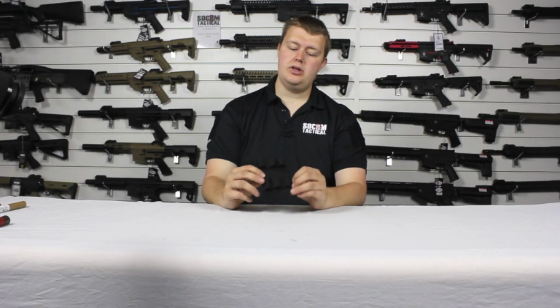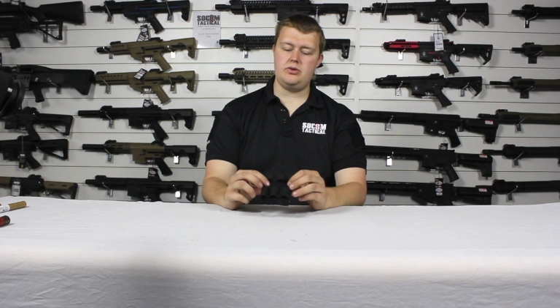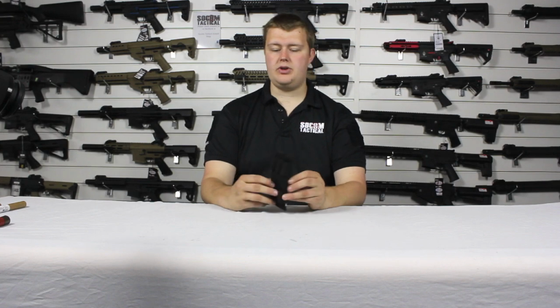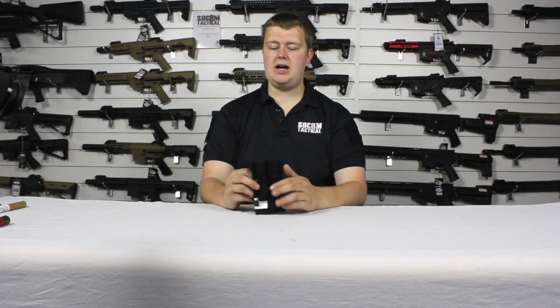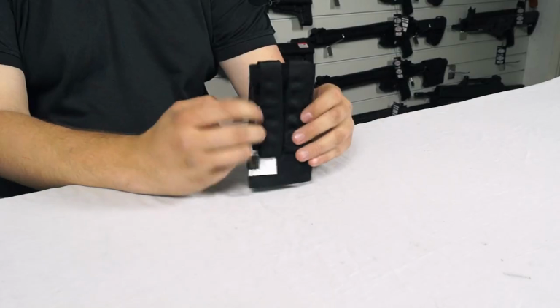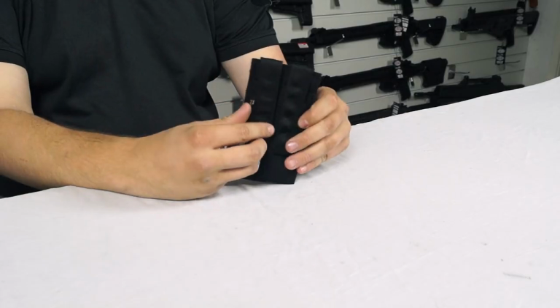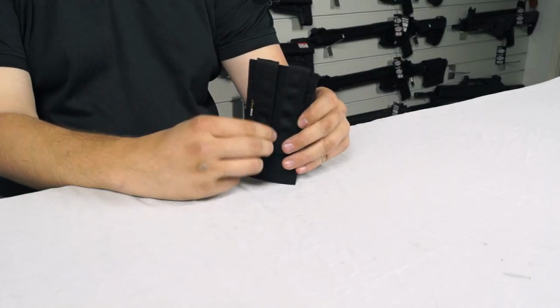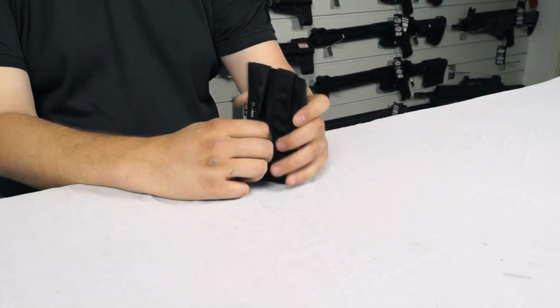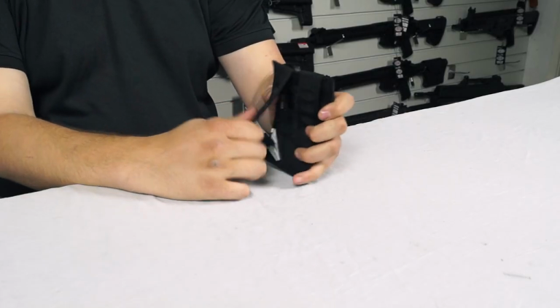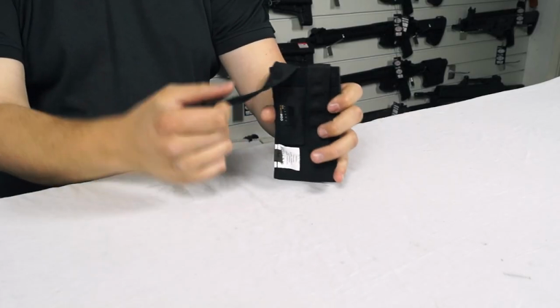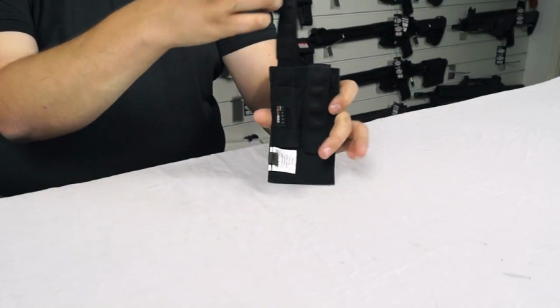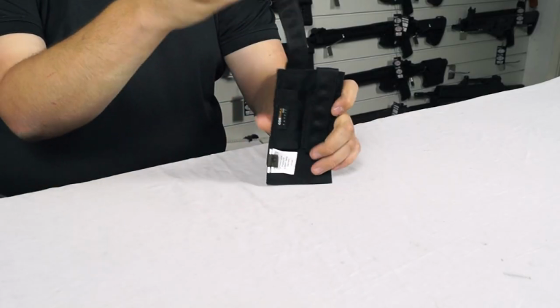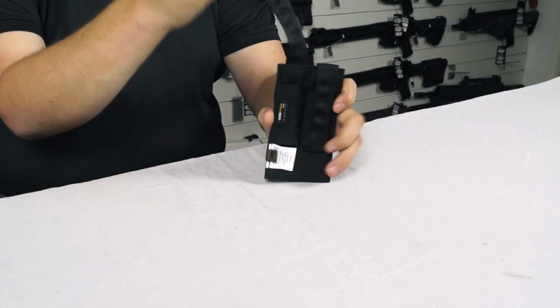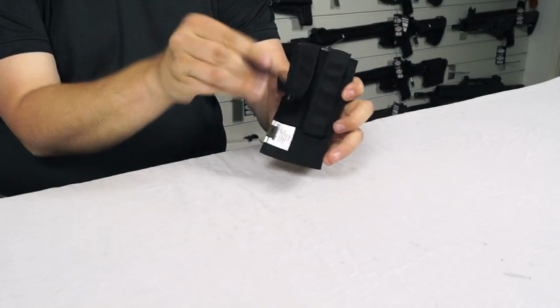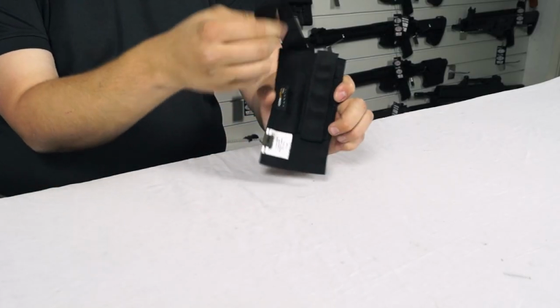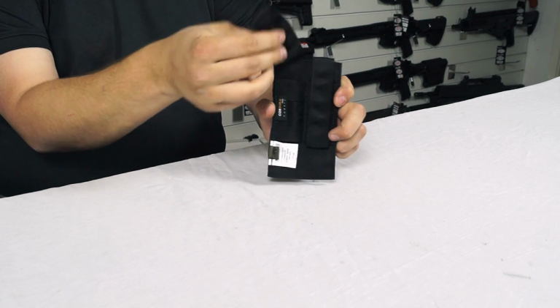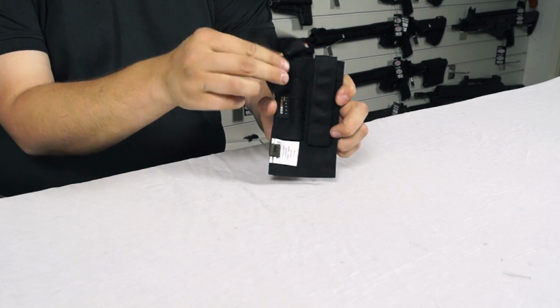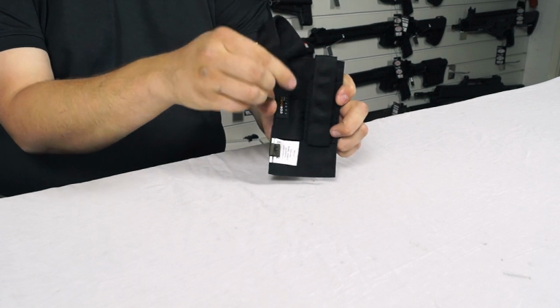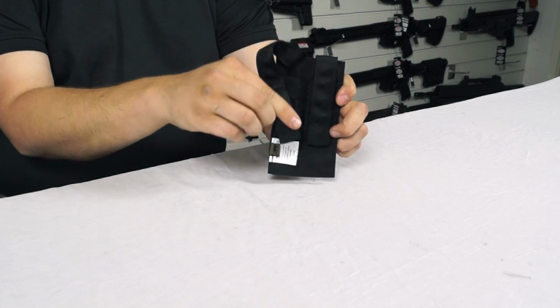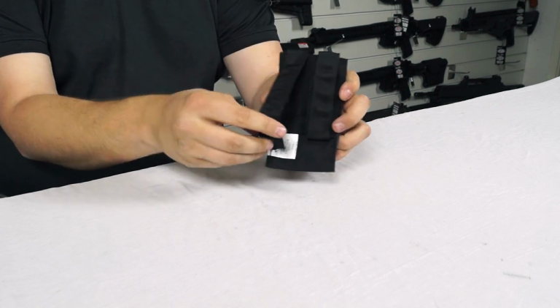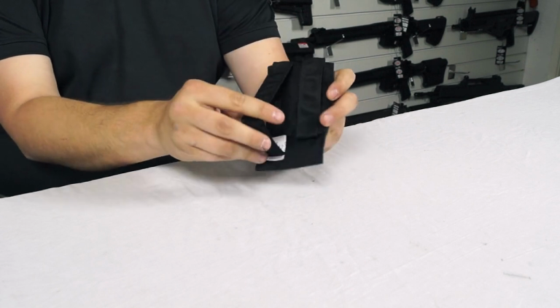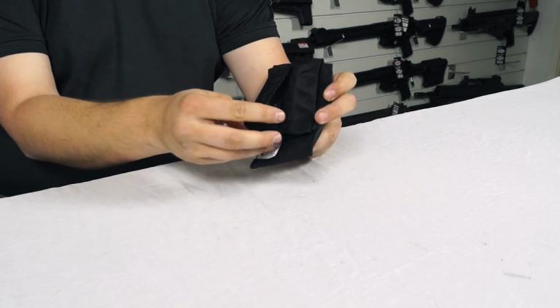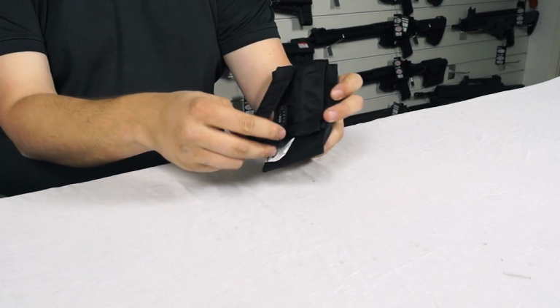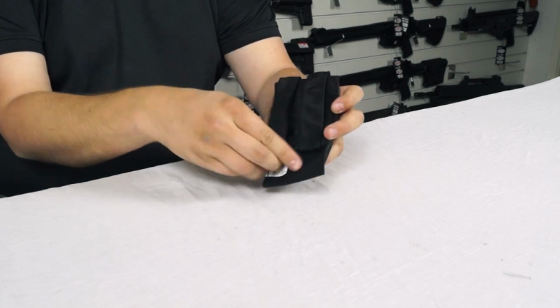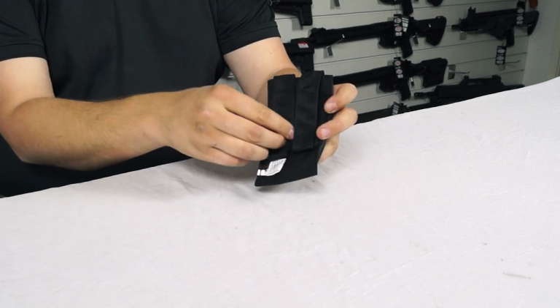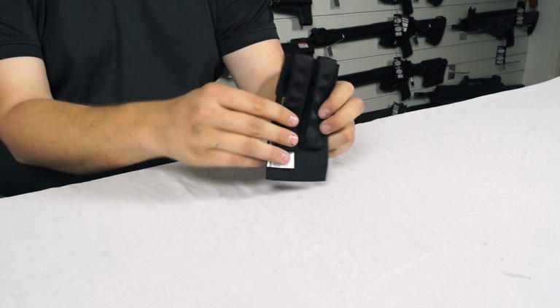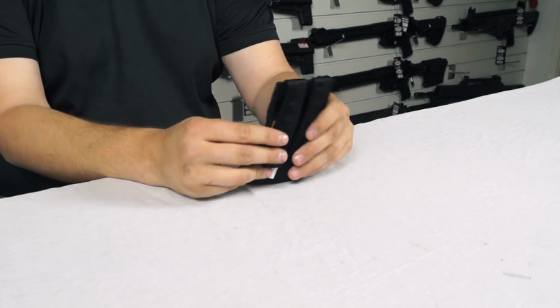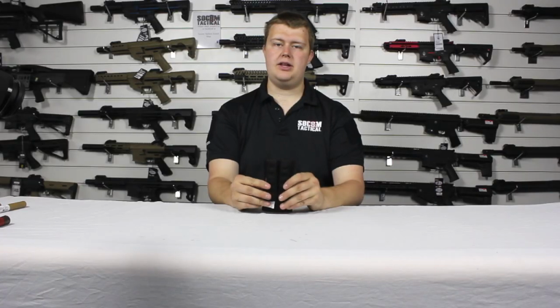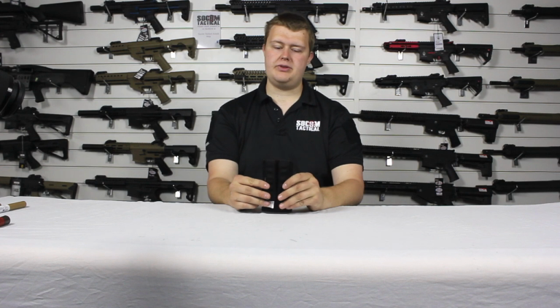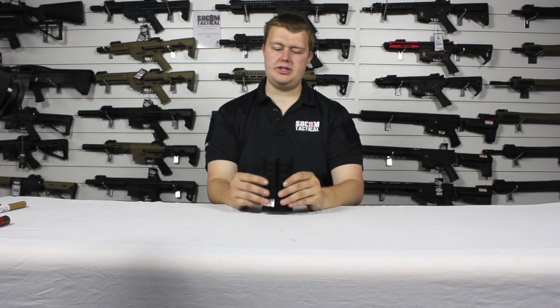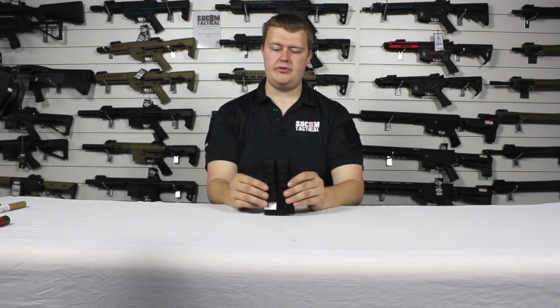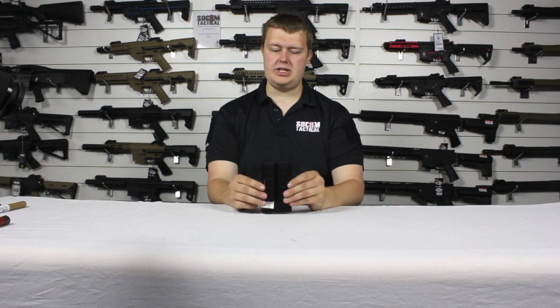On the back we've got the MOLLE, and if we pull down the top here that makes the strap nice and free so we can weave it in and out through the MOLLE on the plate carrier as well, and this will give us a nice firm retention.